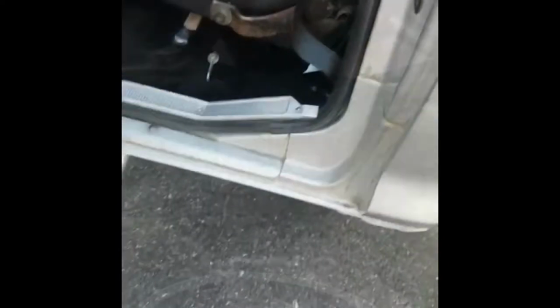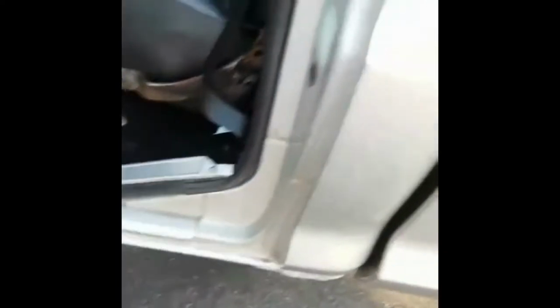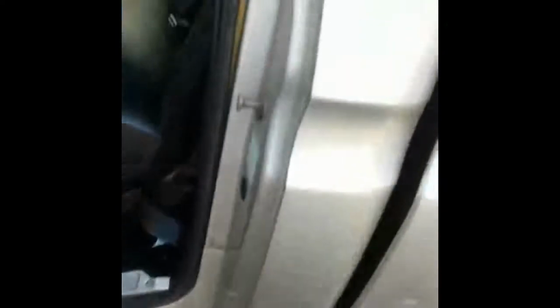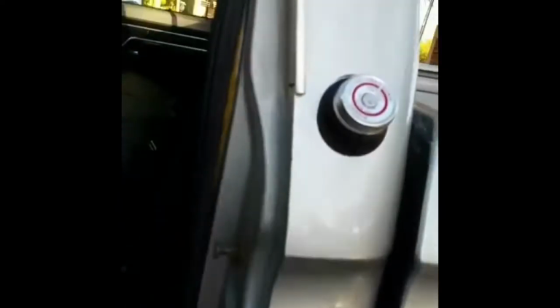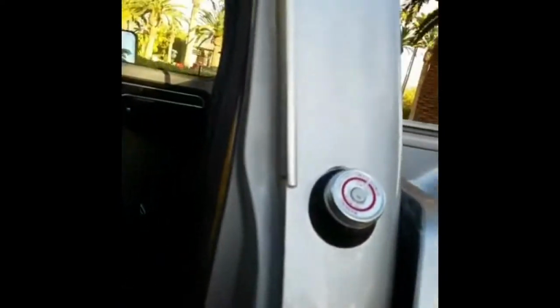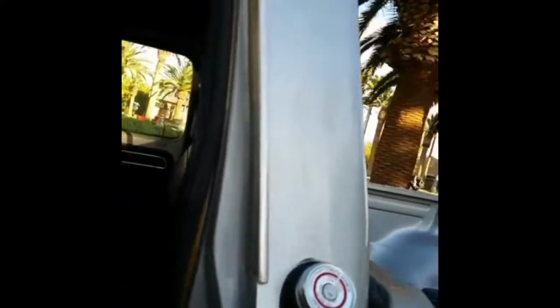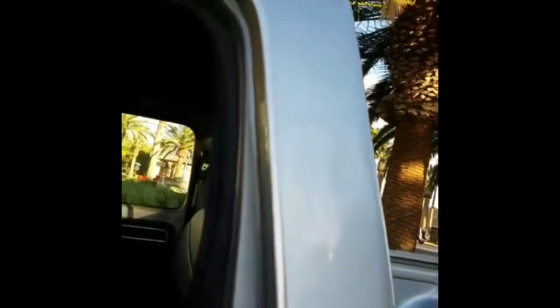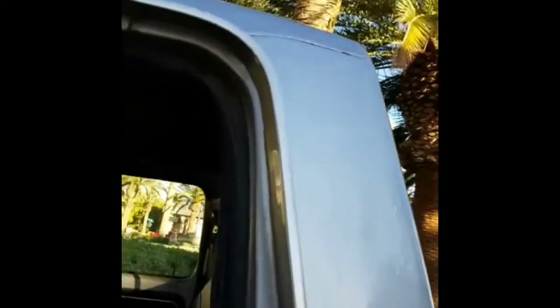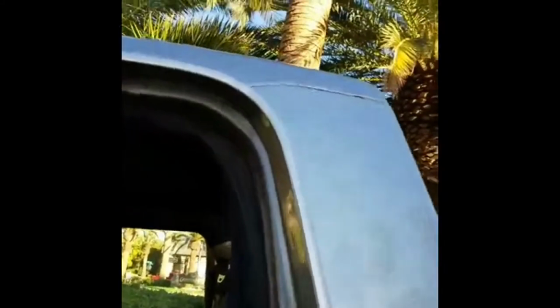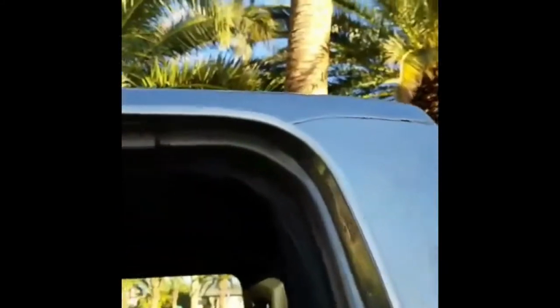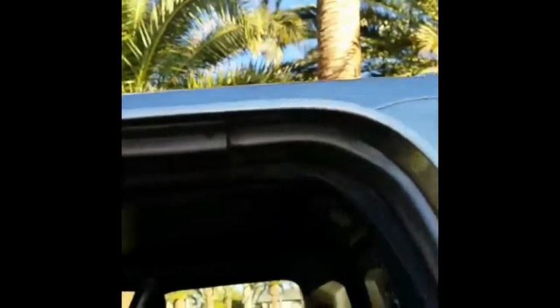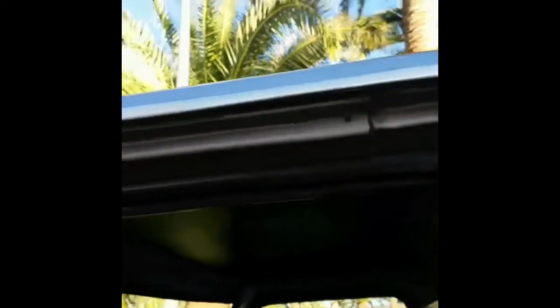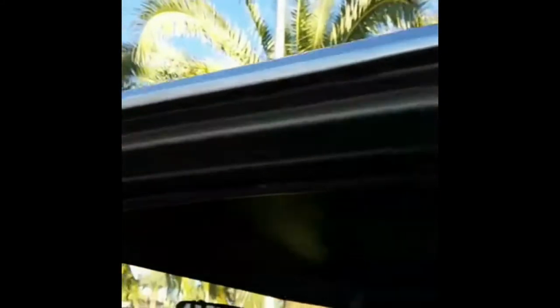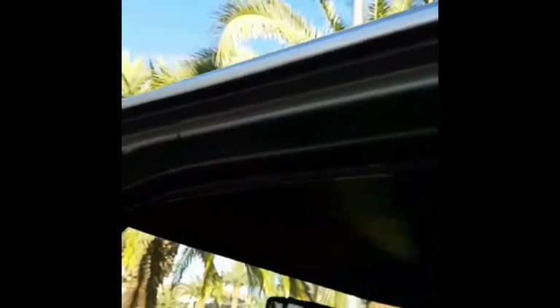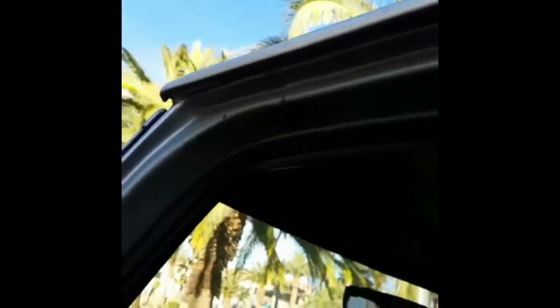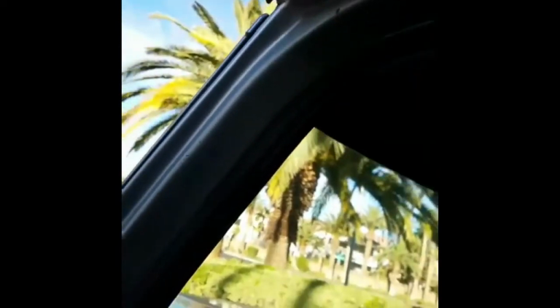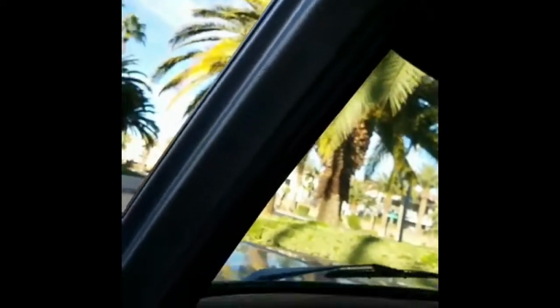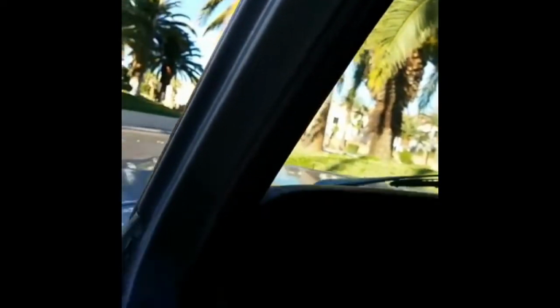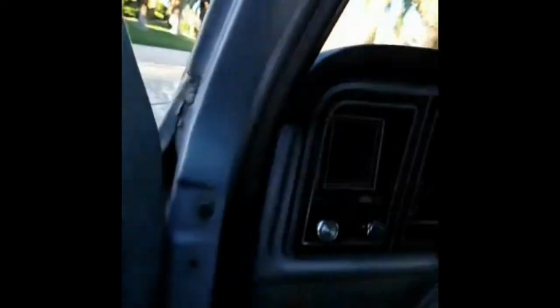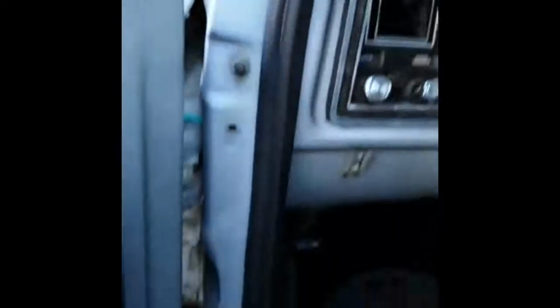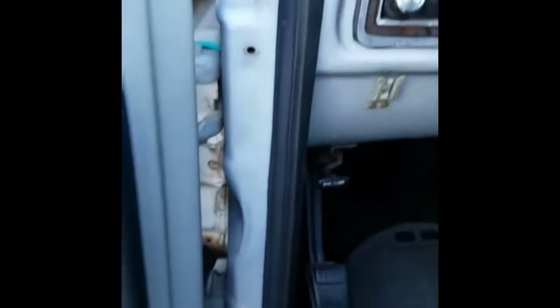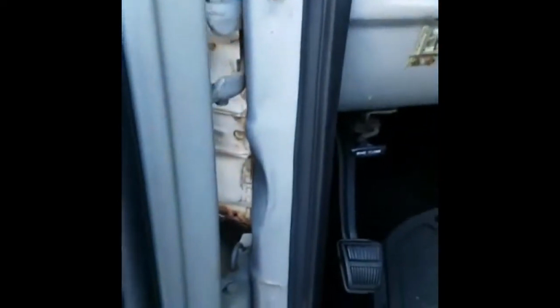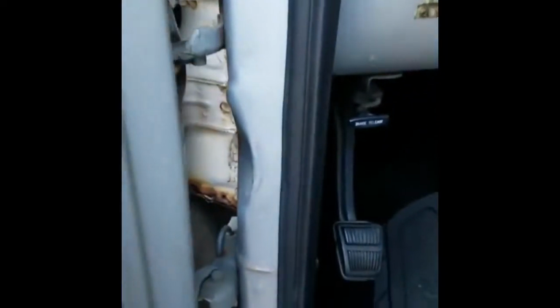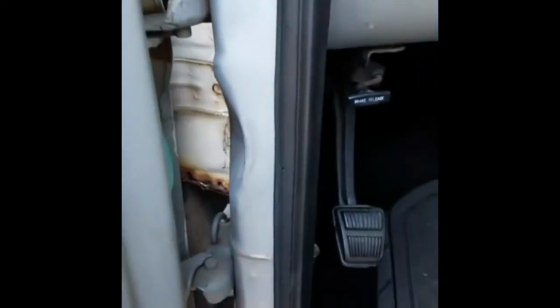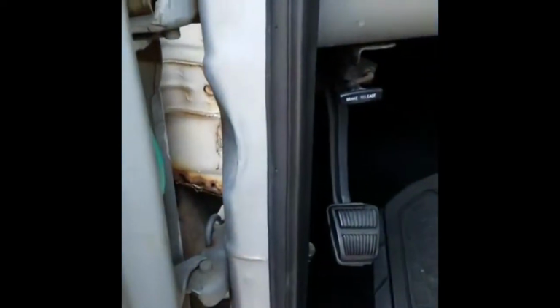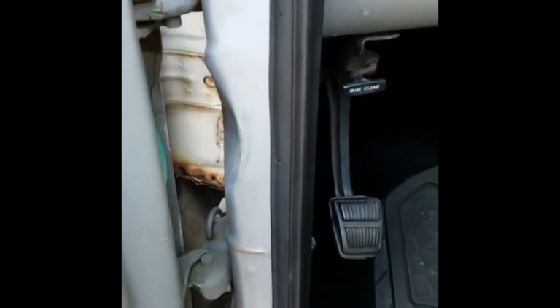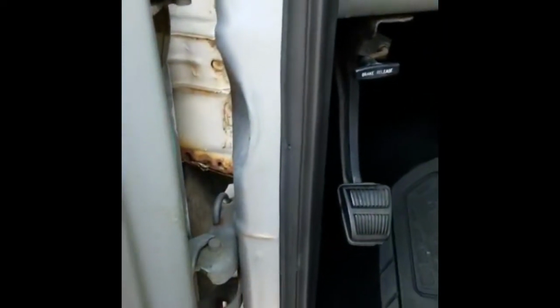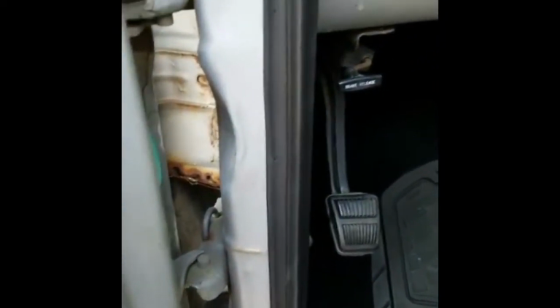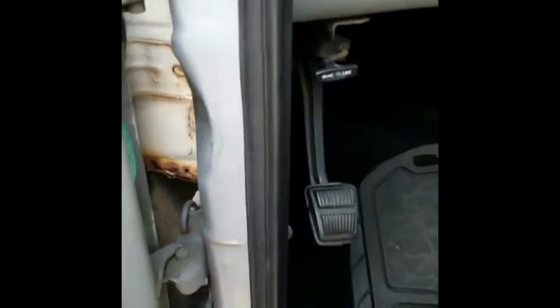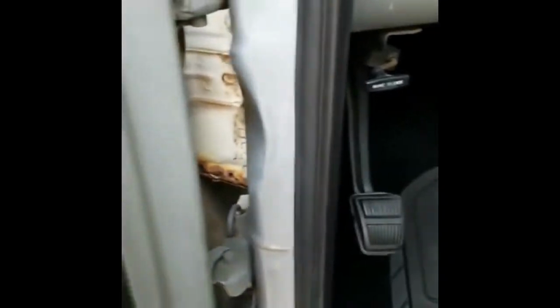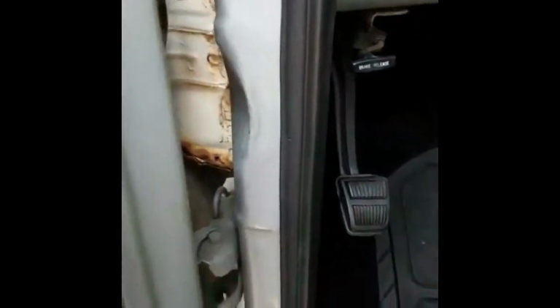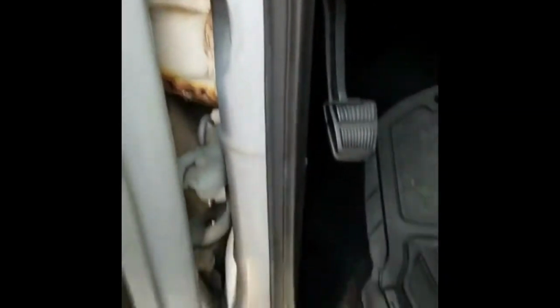Mechanically, the door jambs are good. Right there — I don't know what that's called — but there's a rust spot right there.